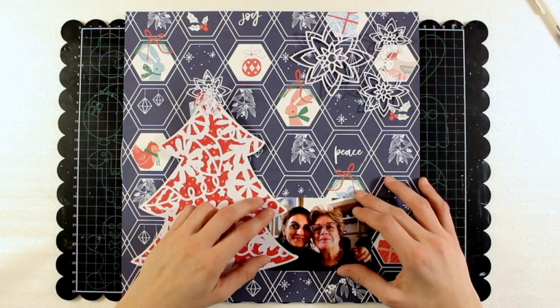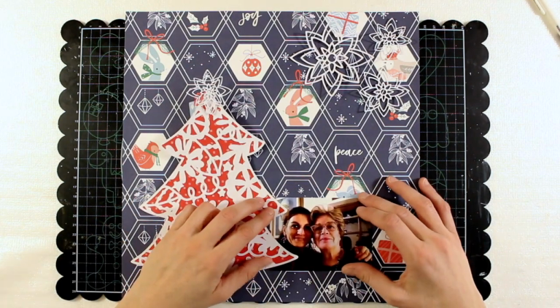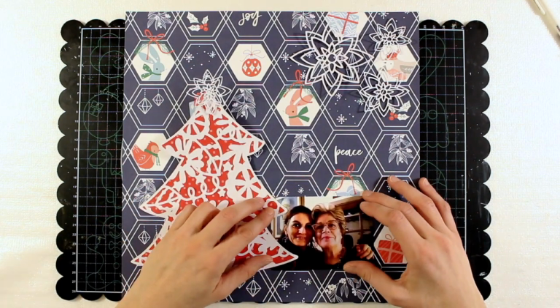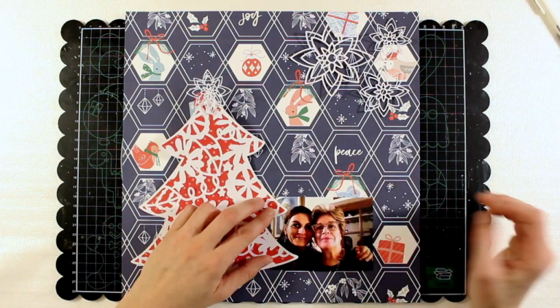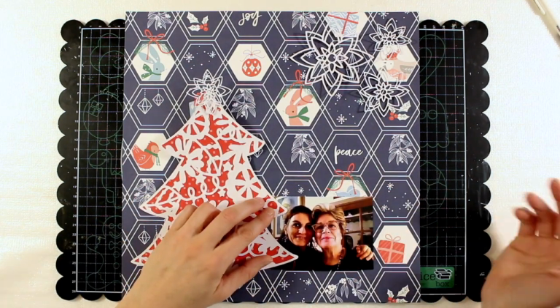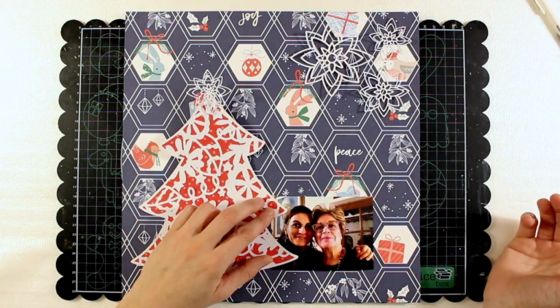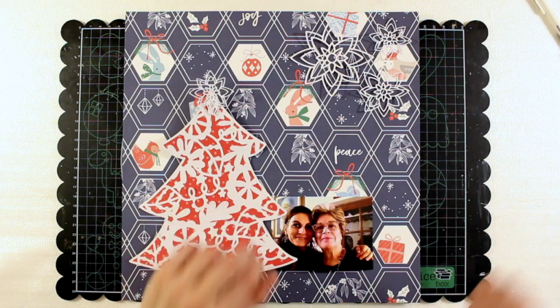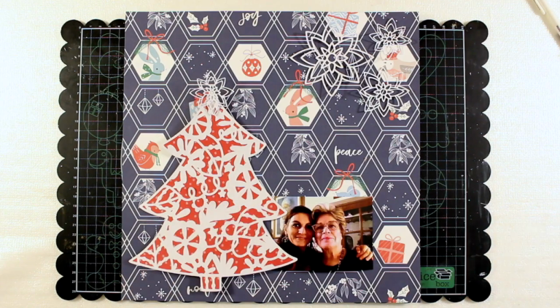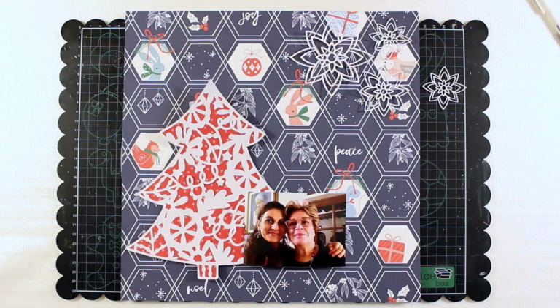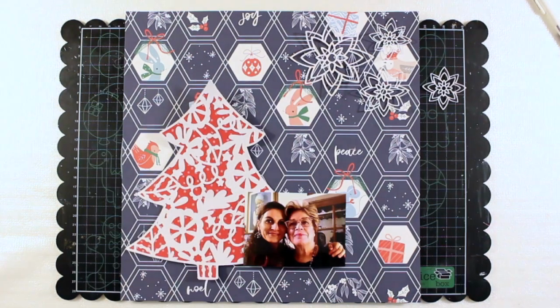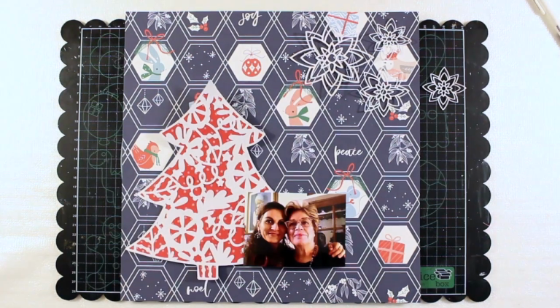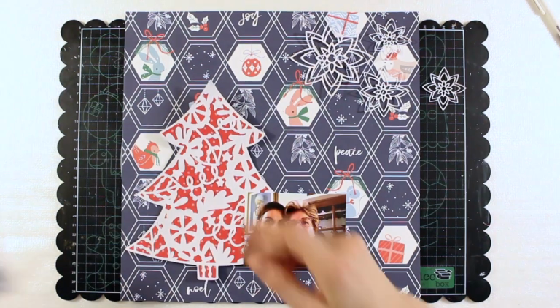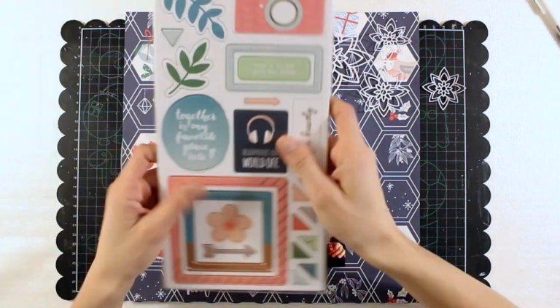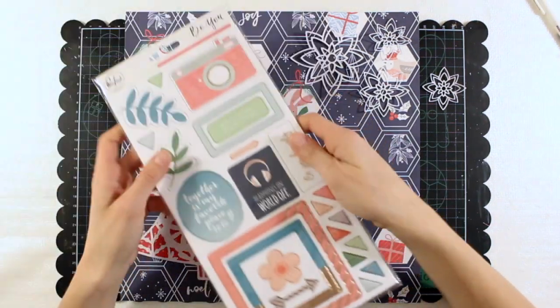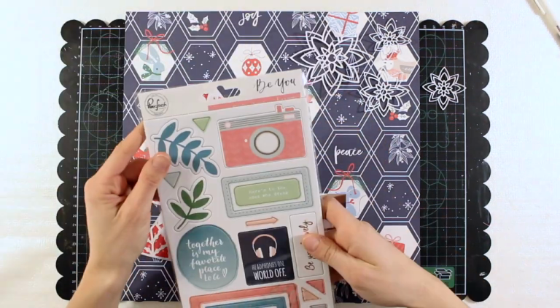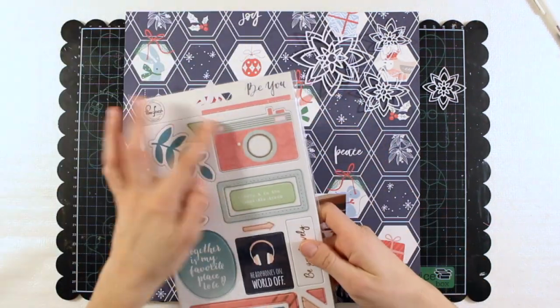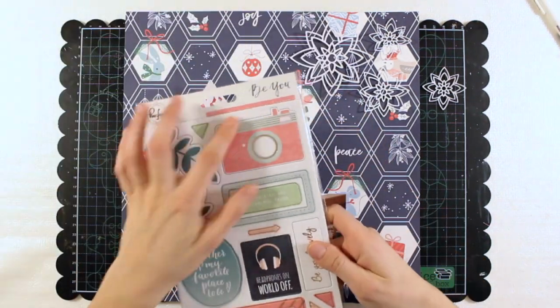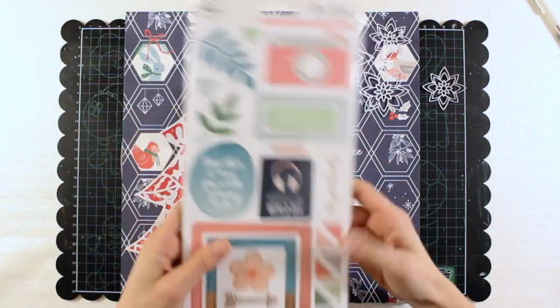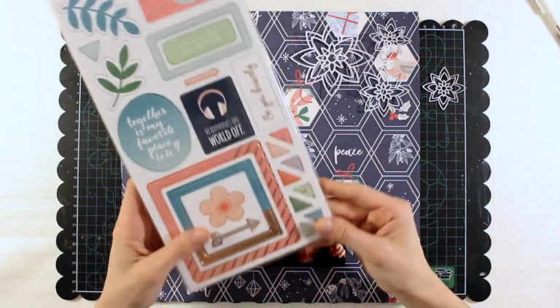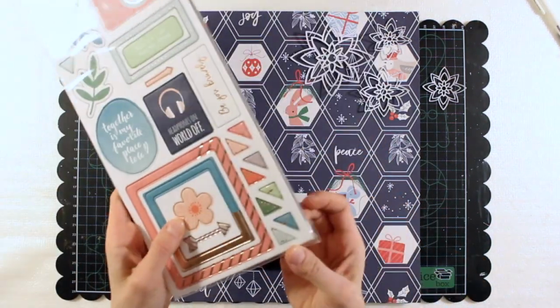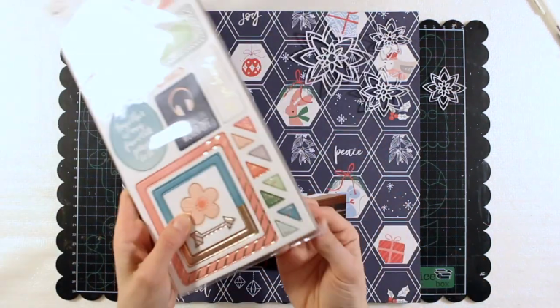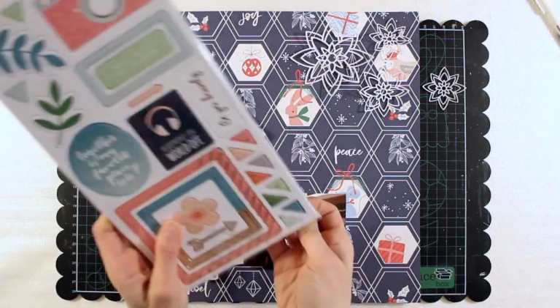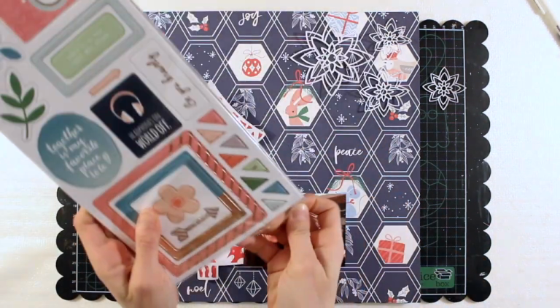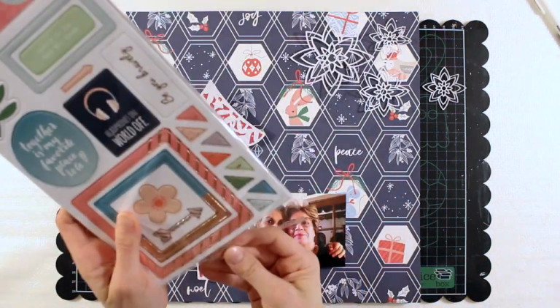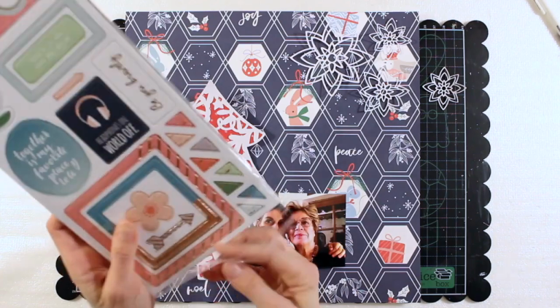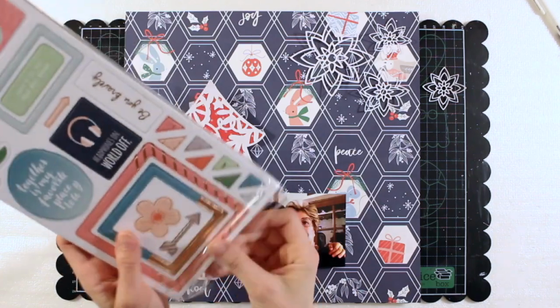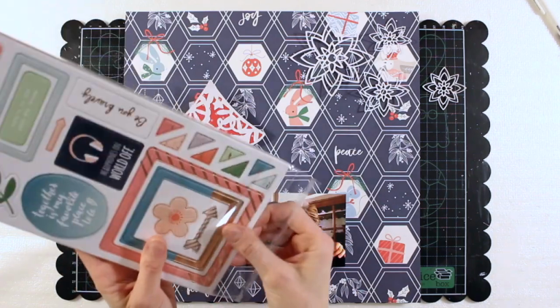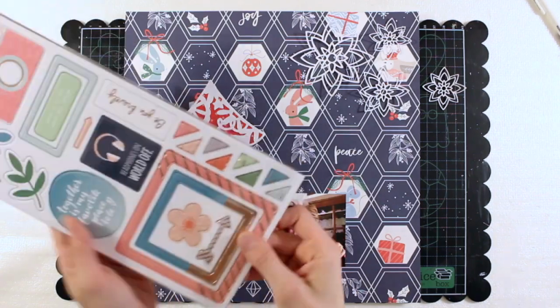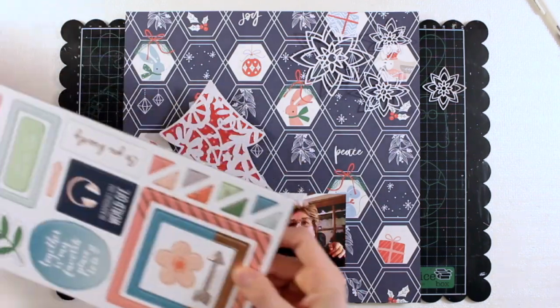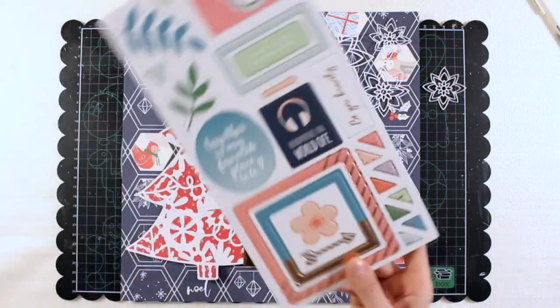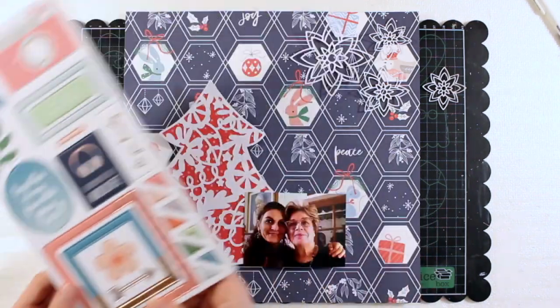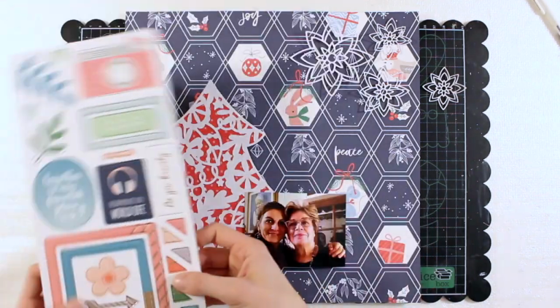And this is the picture I'm going to use of my mother and me. I want to use one of these awesome frames.